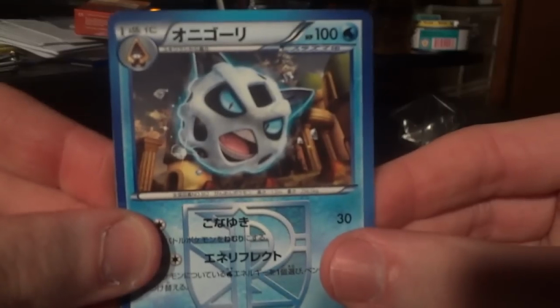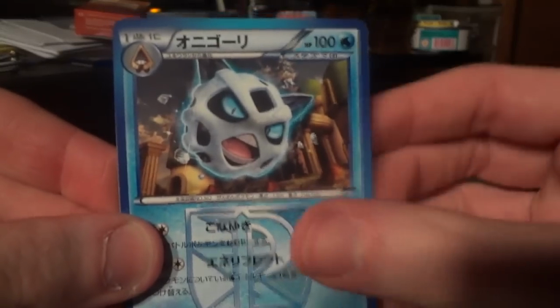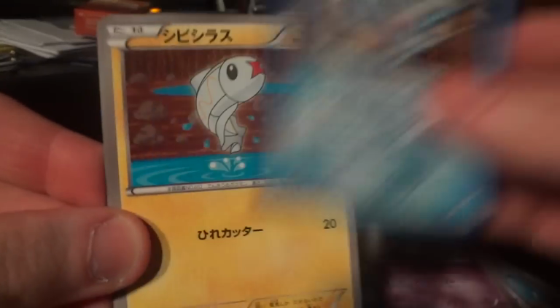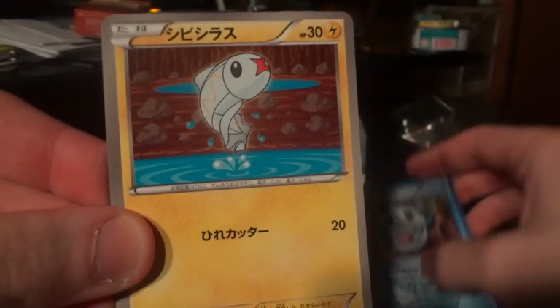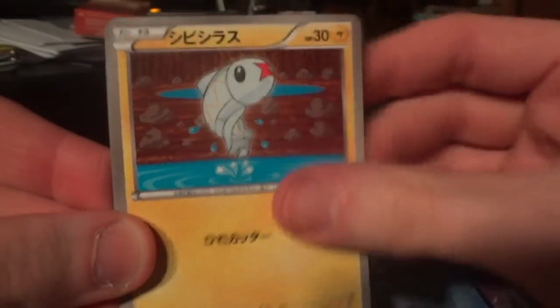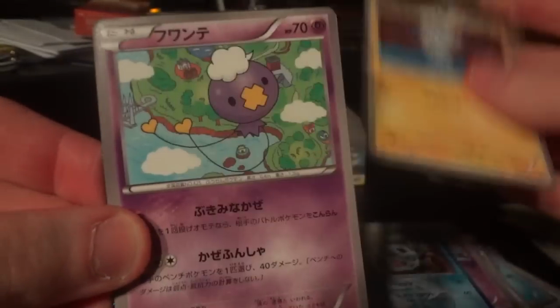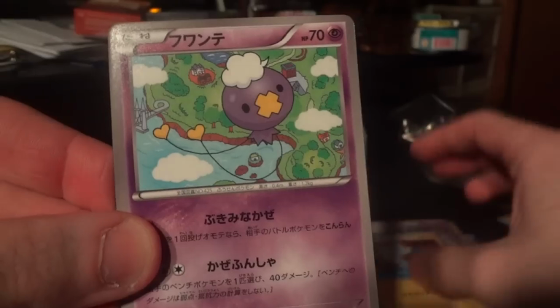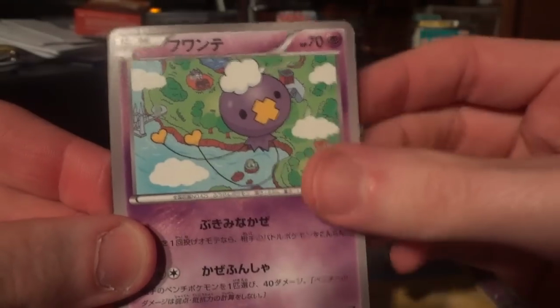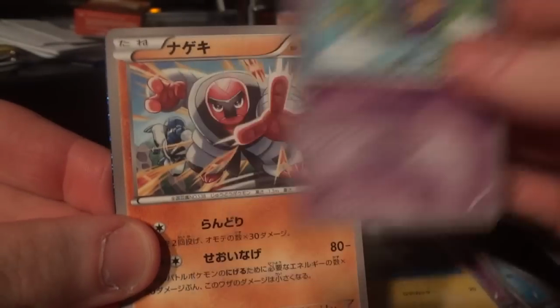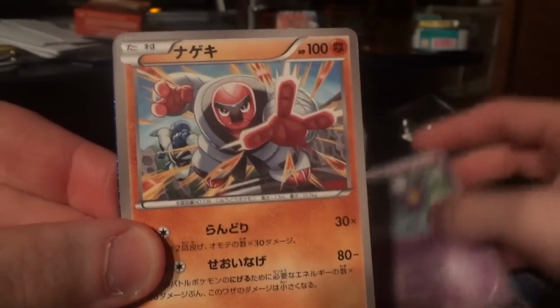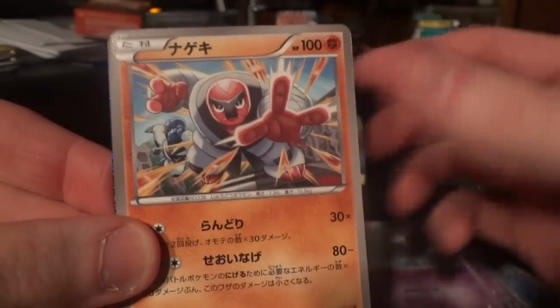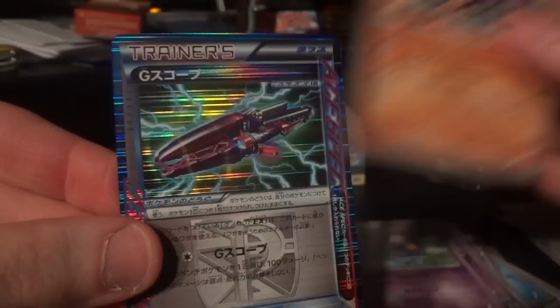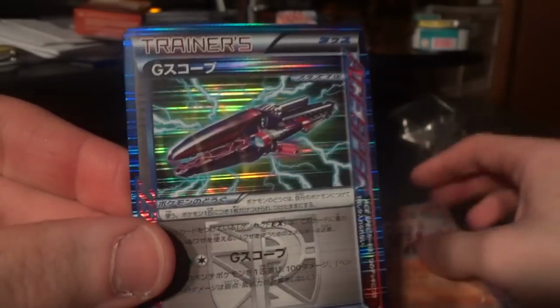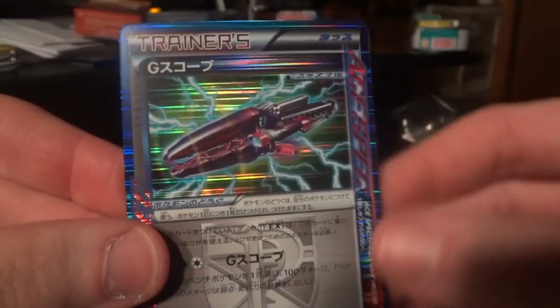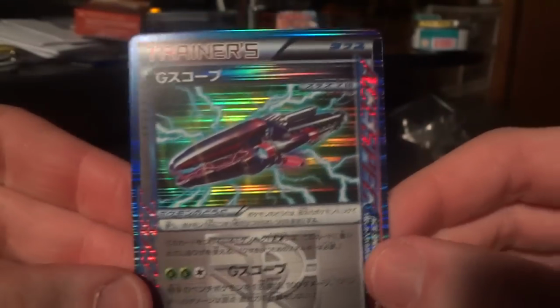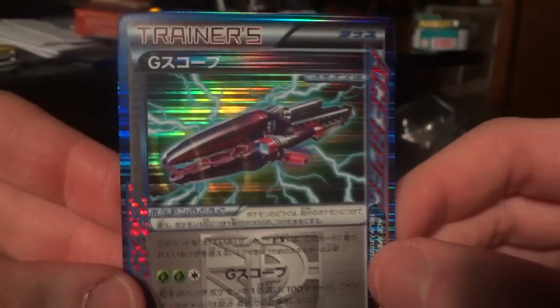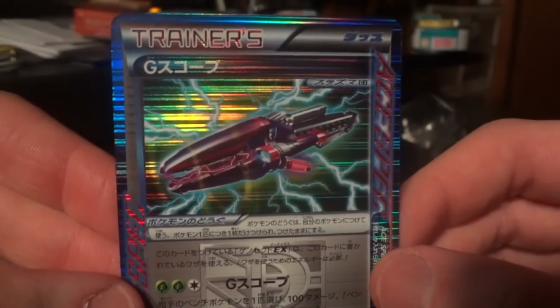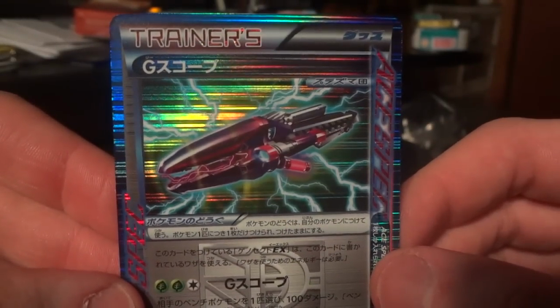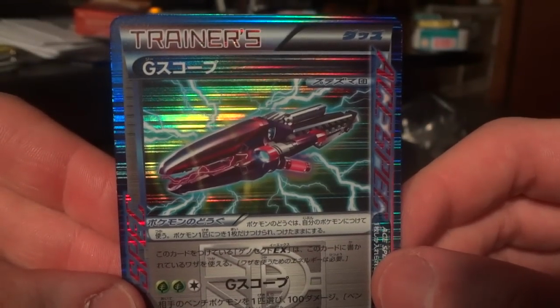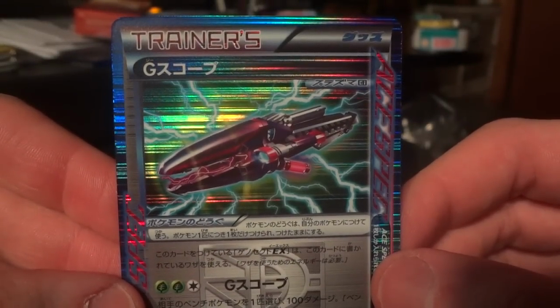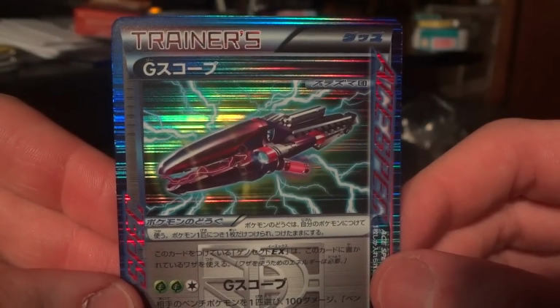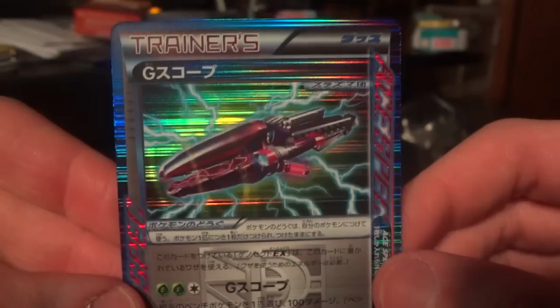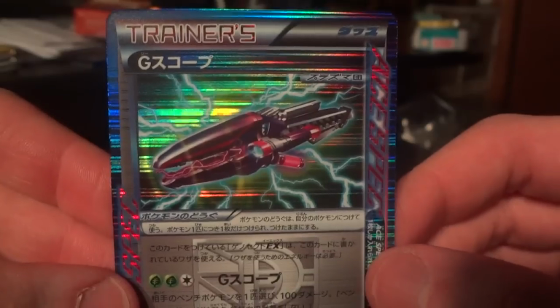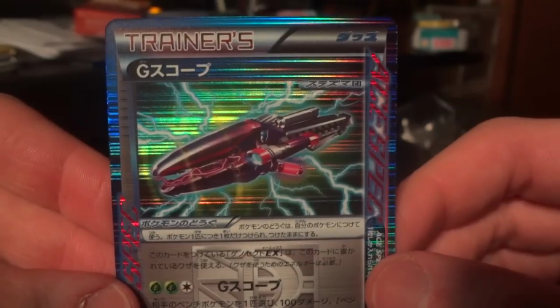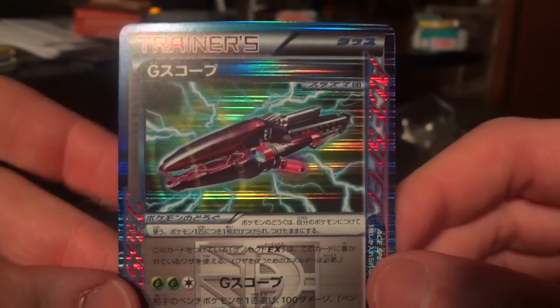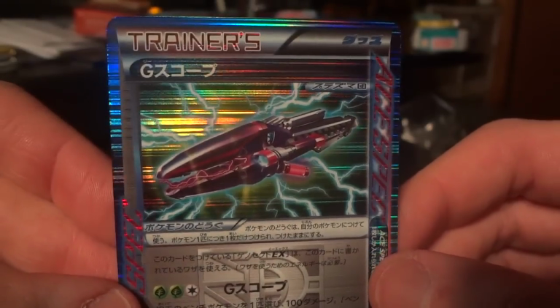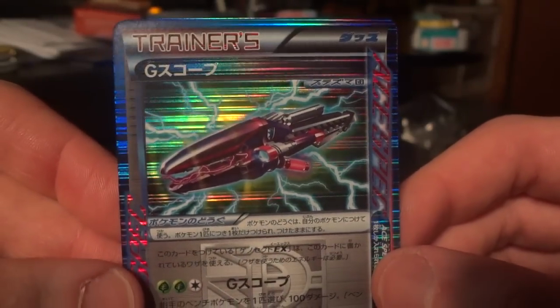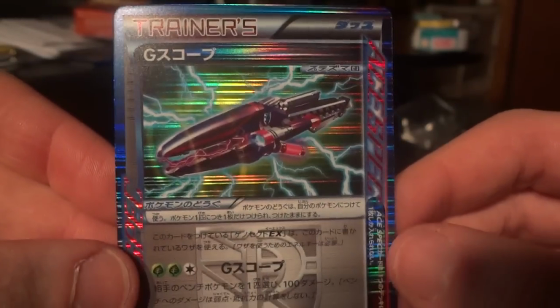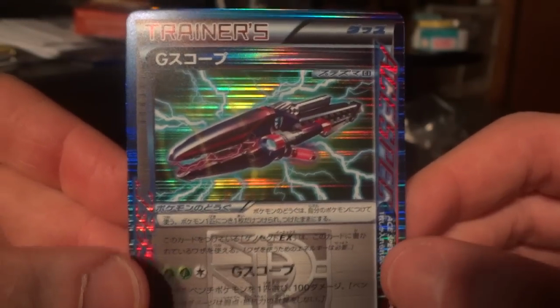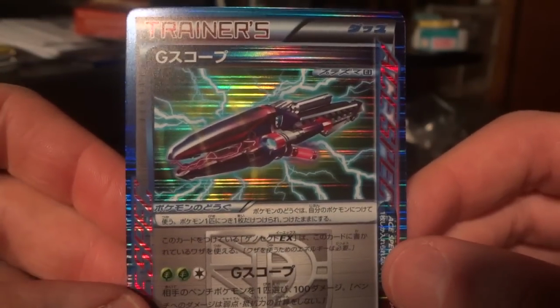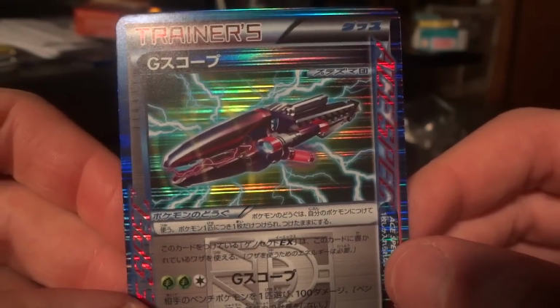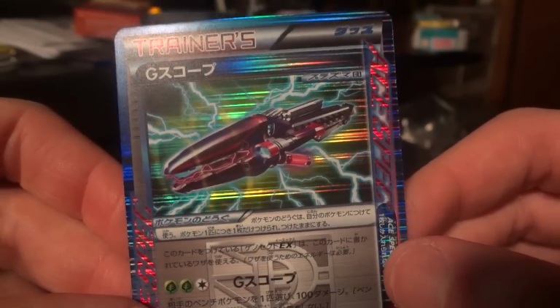Glalie, Tynamo, Driftloon — sorry — Throw. And there's another A-spec card. This one, I think, is the G-Scope. So this is another duplicate — will be up for trade or sale if you're interested.